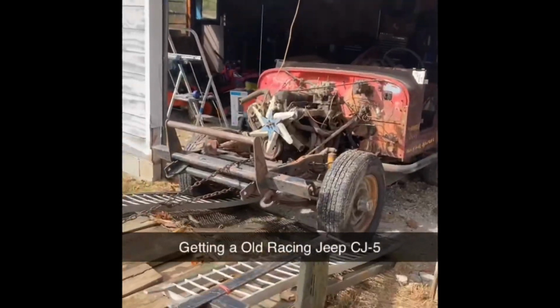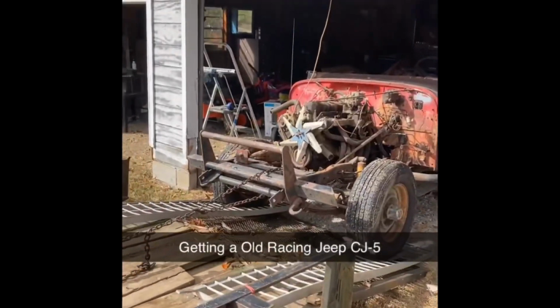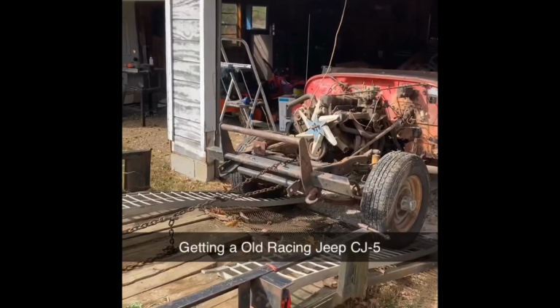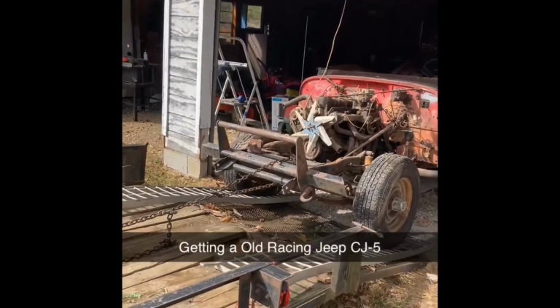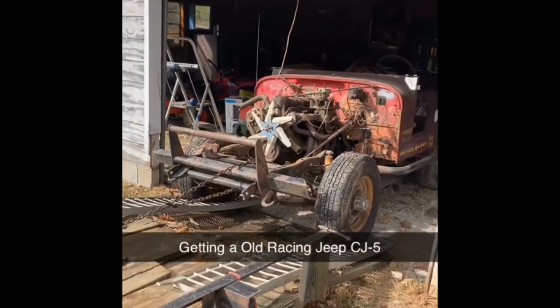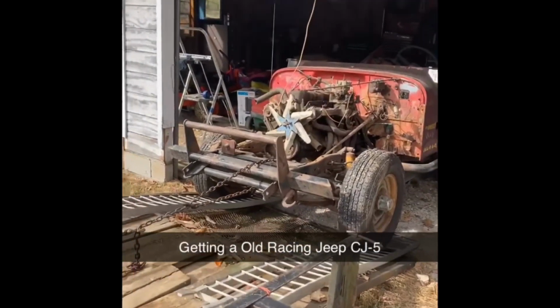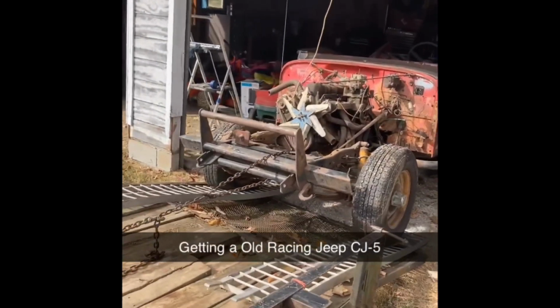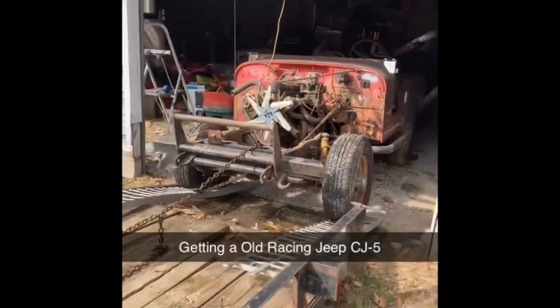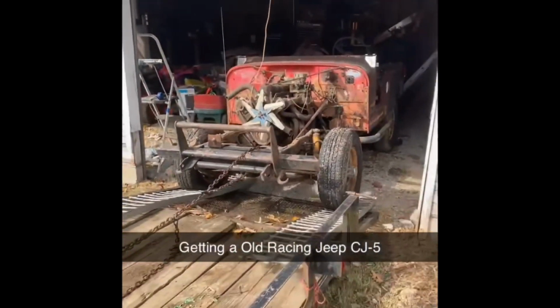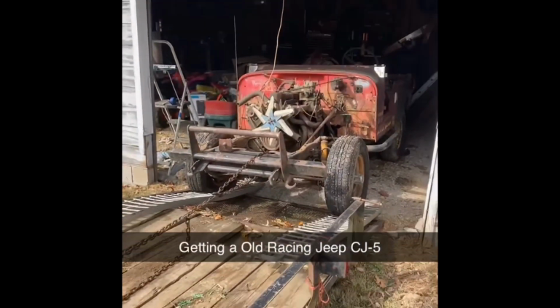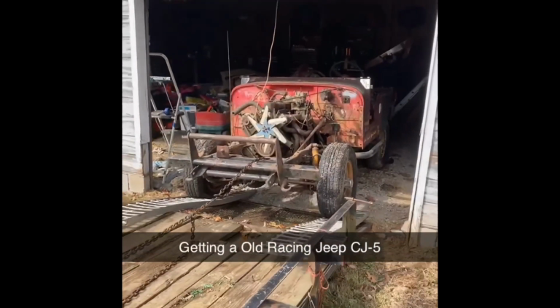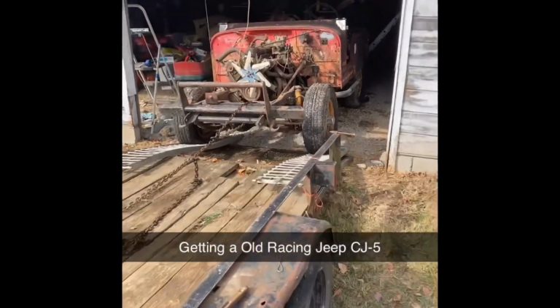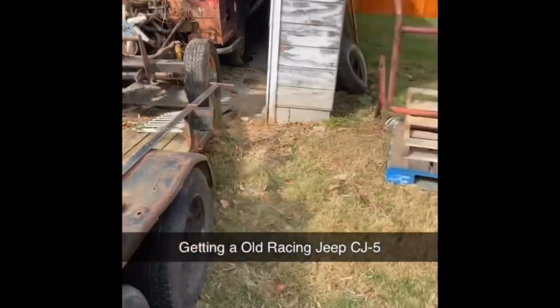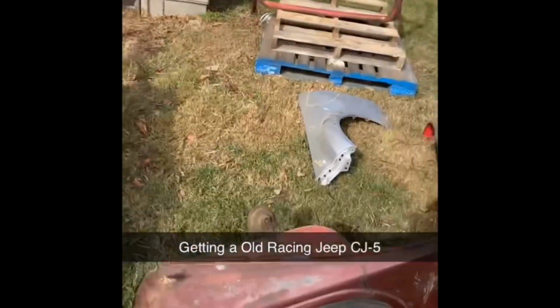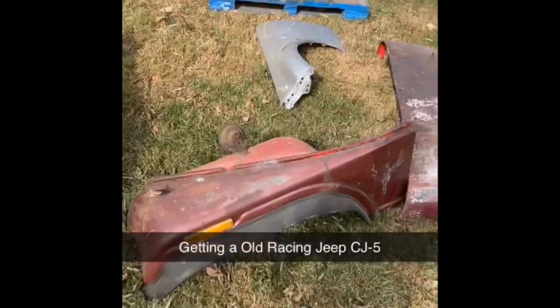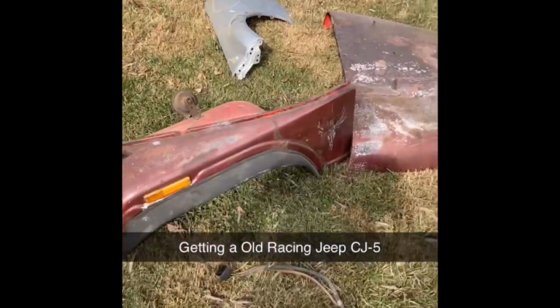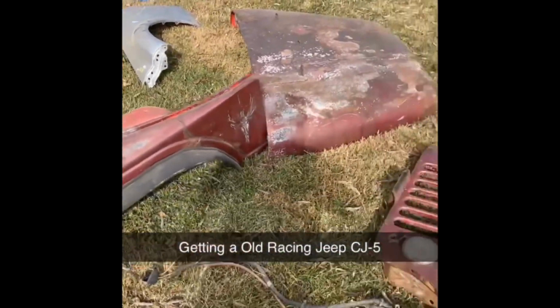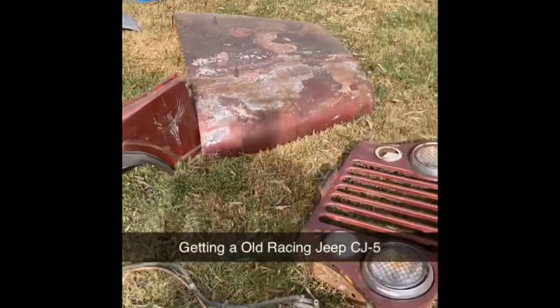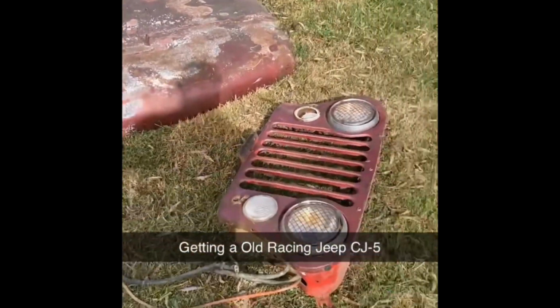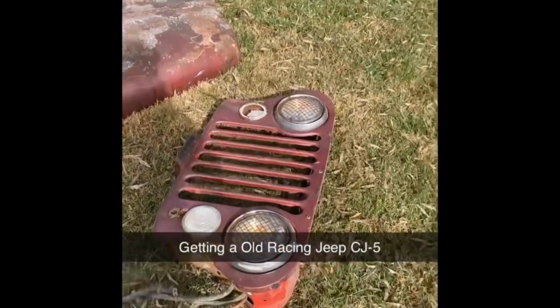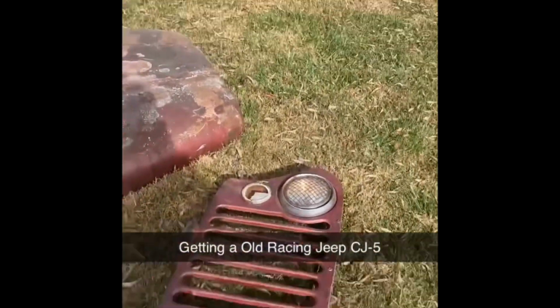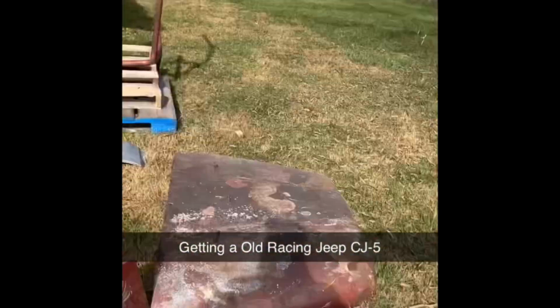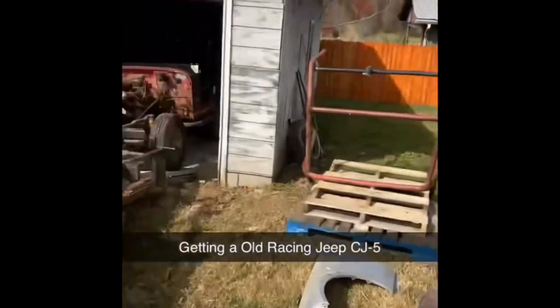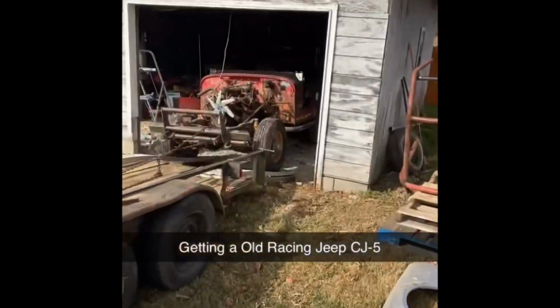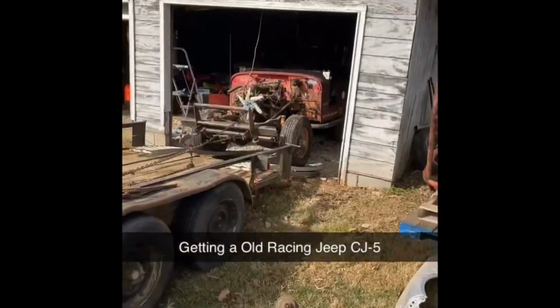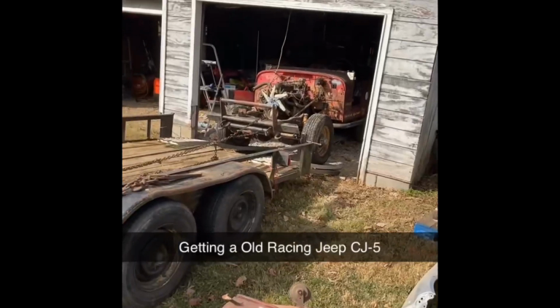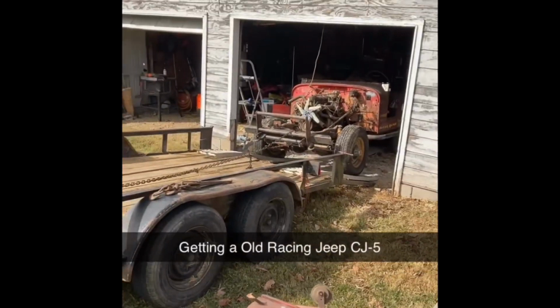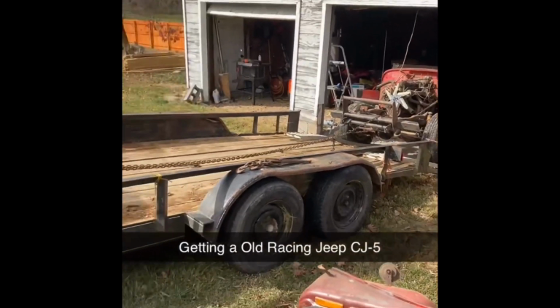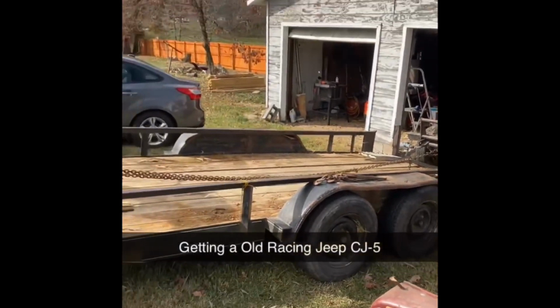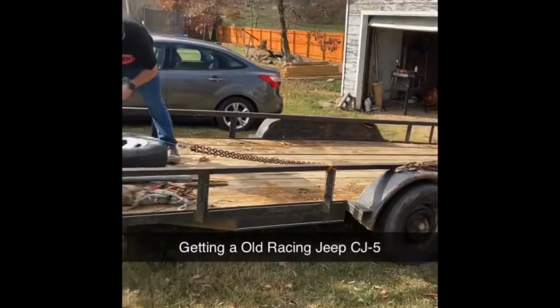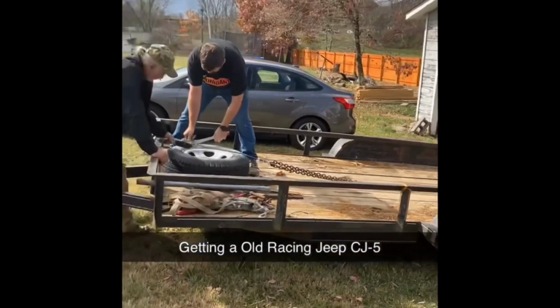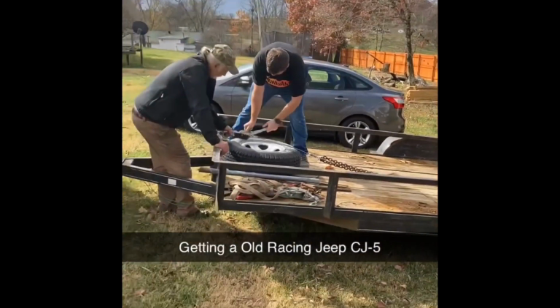We had to leave the air tank running because the passenger side tire kept going flat as soon as we filled it up. So it took a good few minutes to get it up on that trailer.